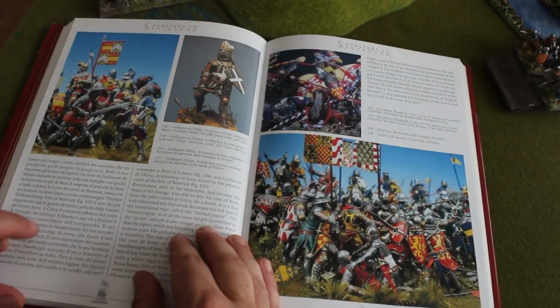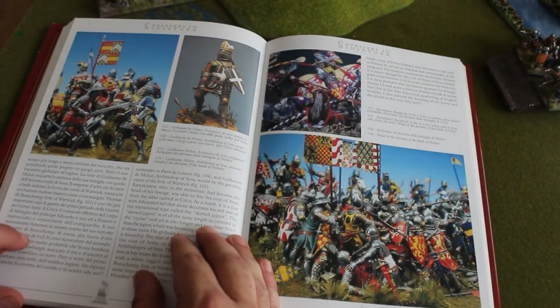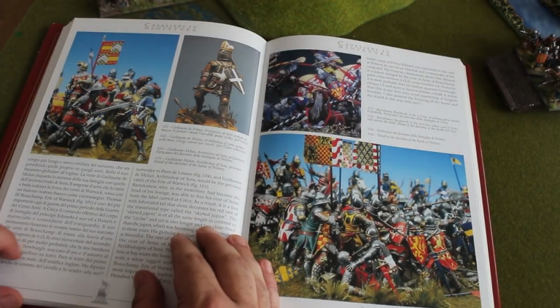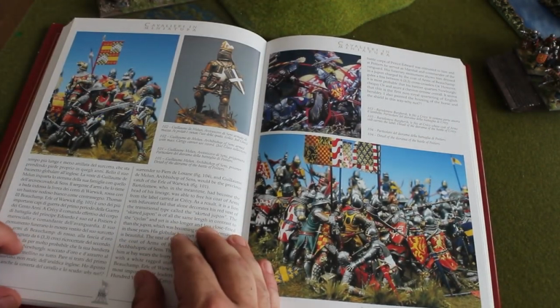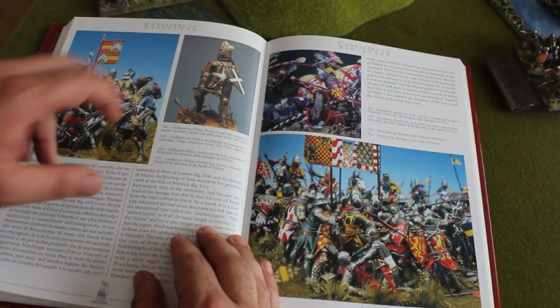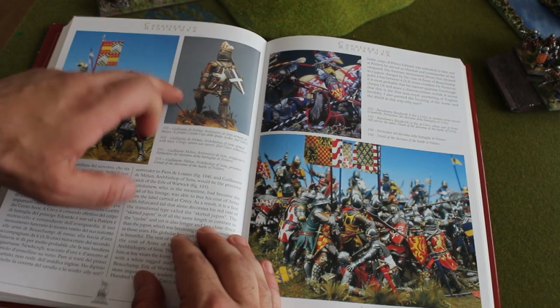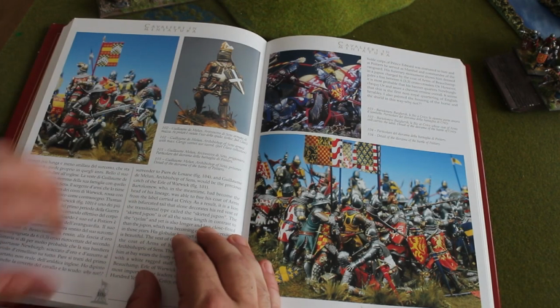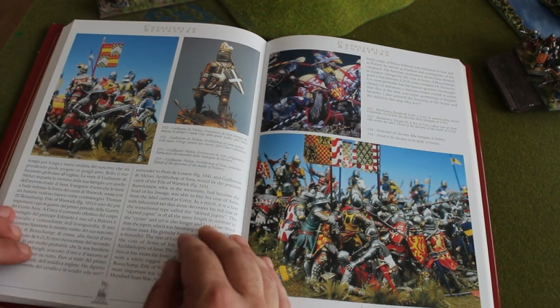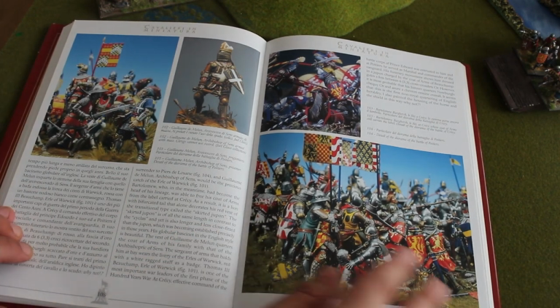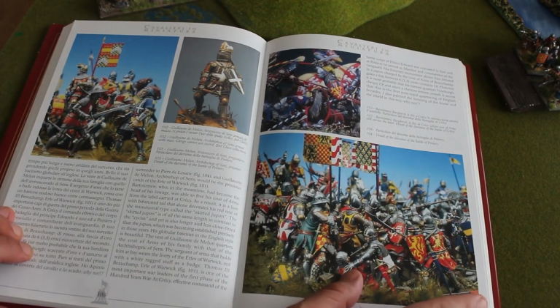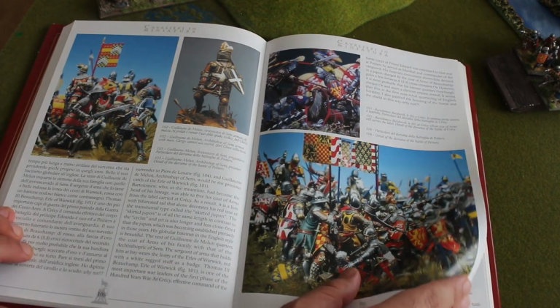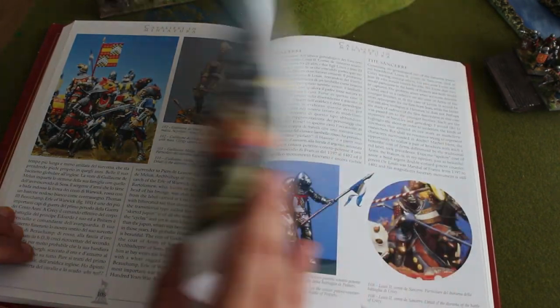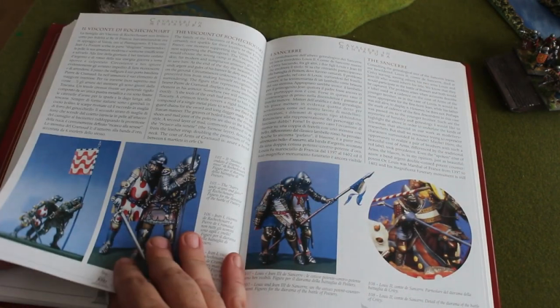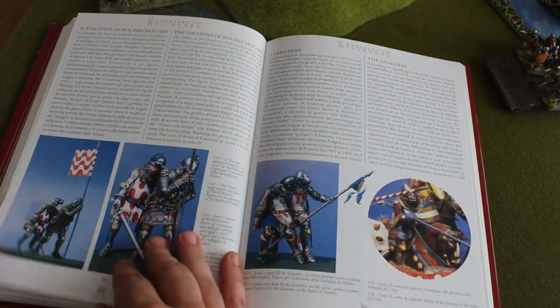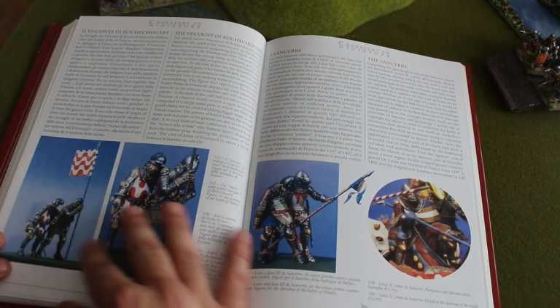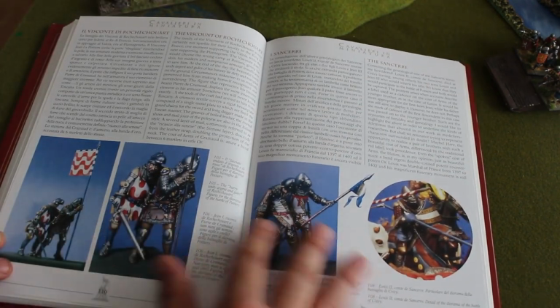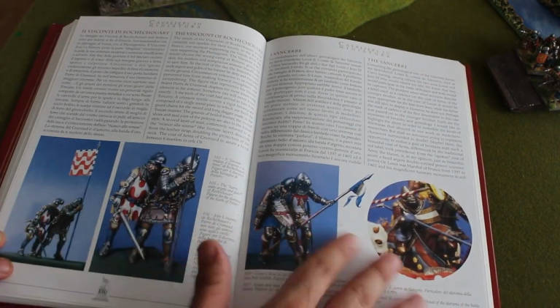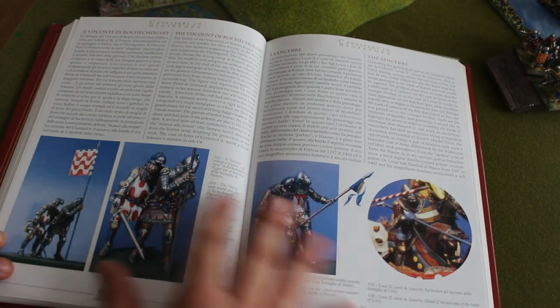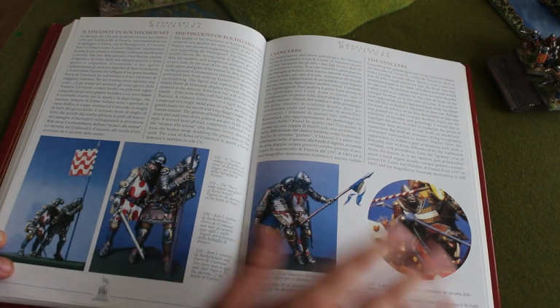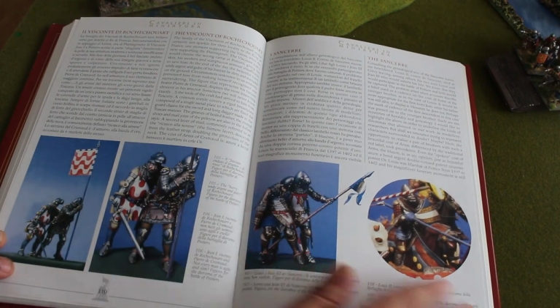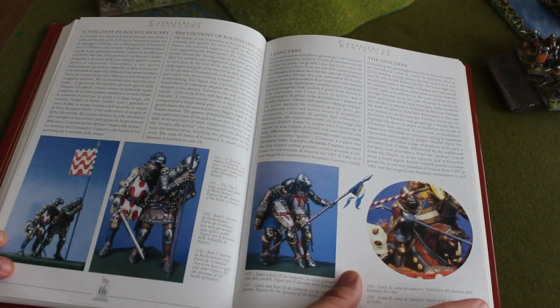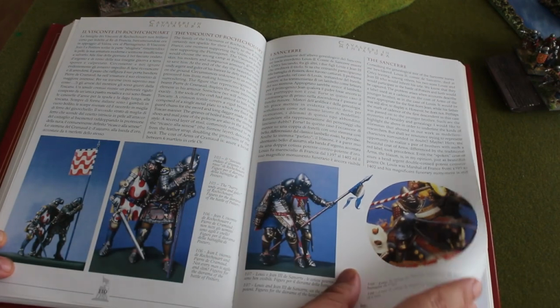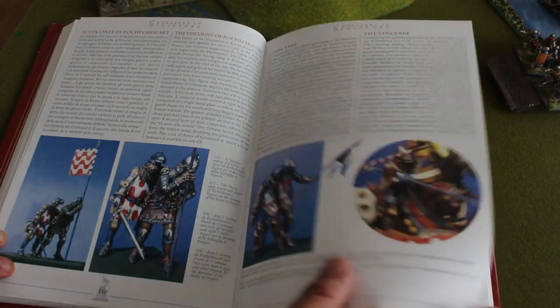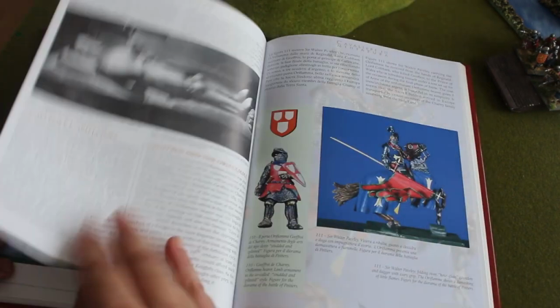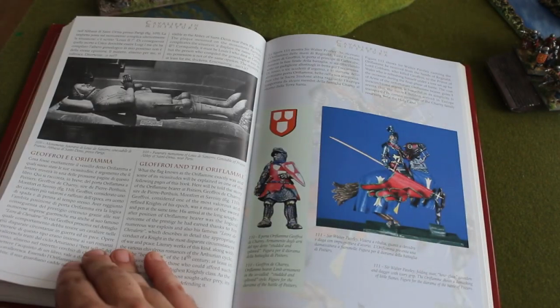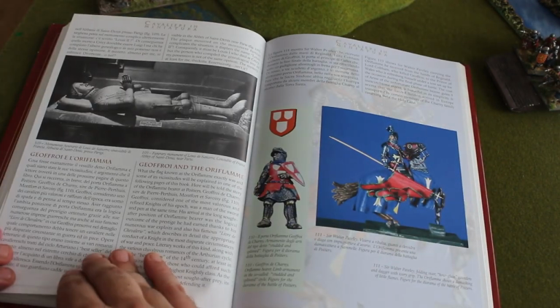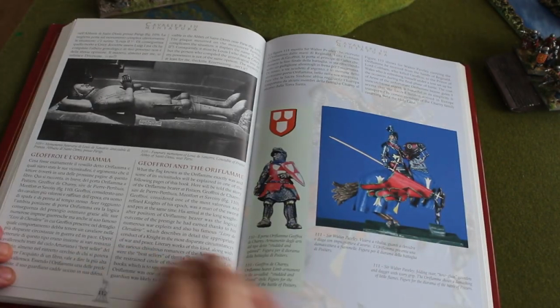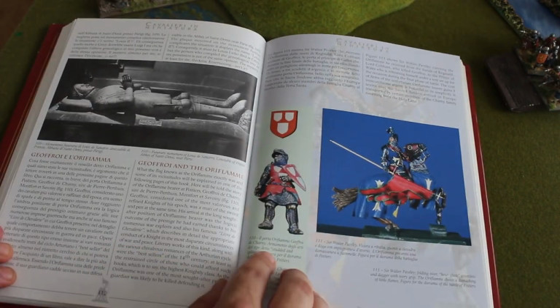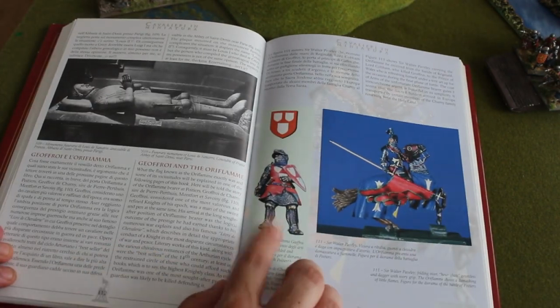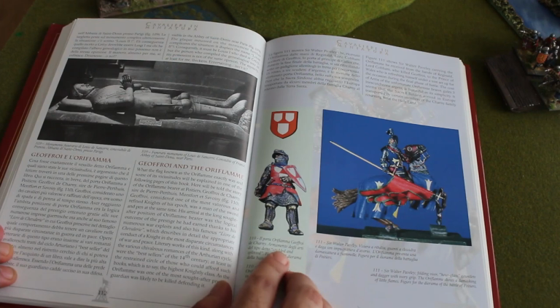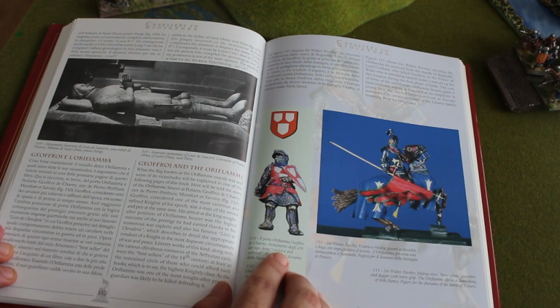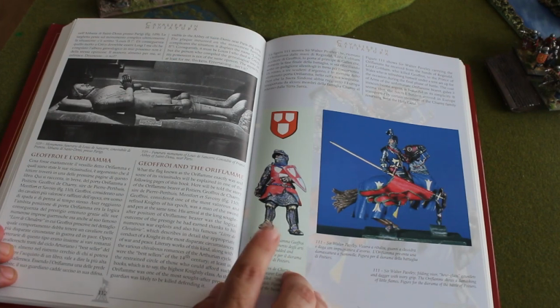This is Goliath de Malou, Archbishop of Sens — I have him also in my armies. And again, events: what happened, who saved whom, who fought first. Extensive detail. This, of course, is the burial of the oriflame at Agincourt.